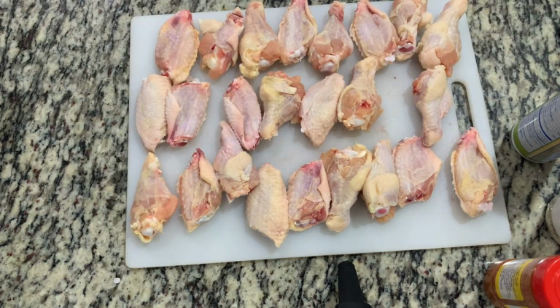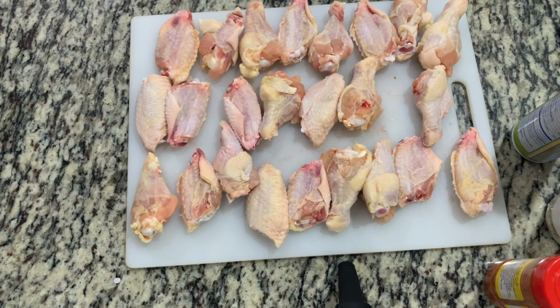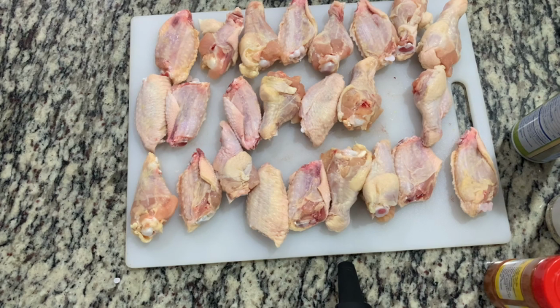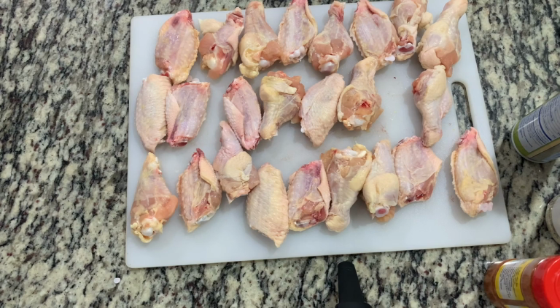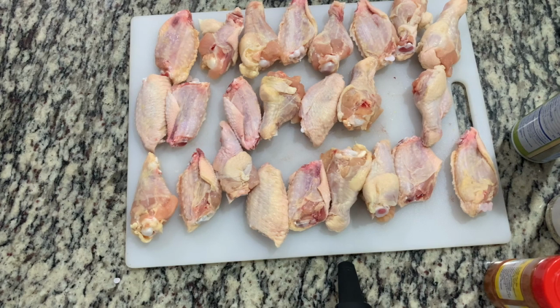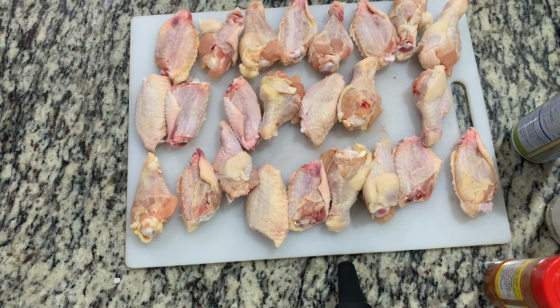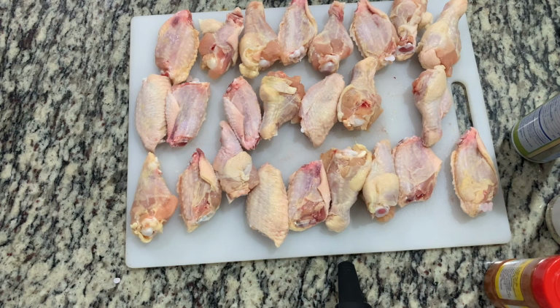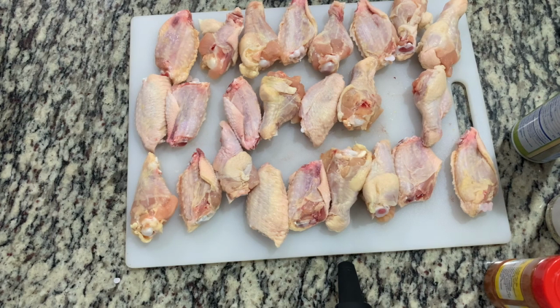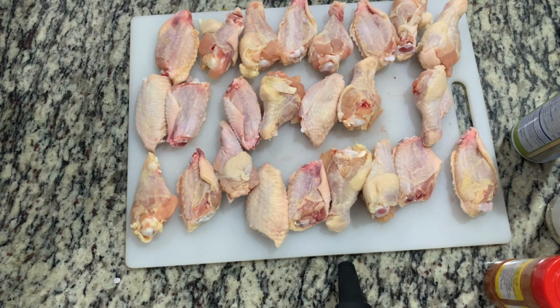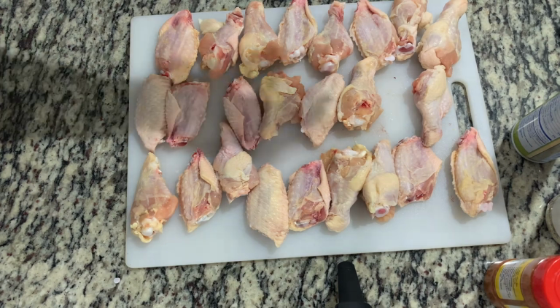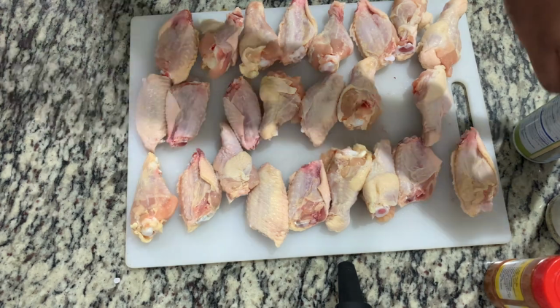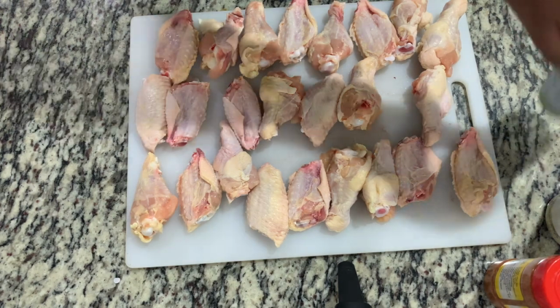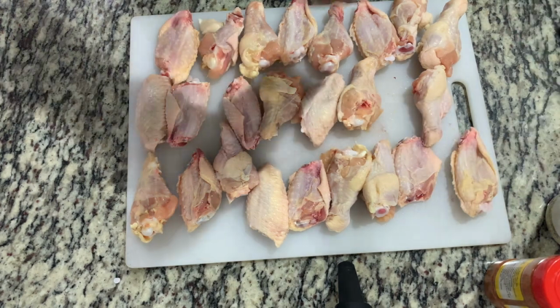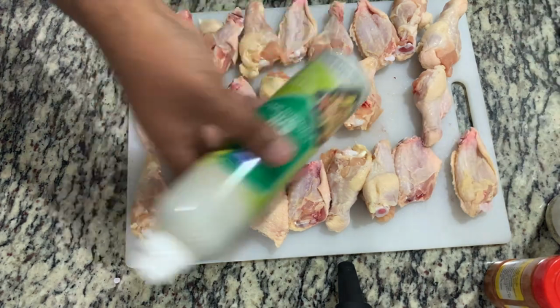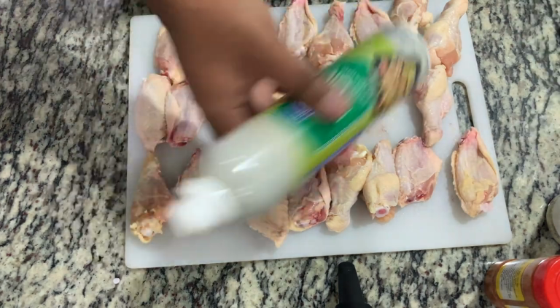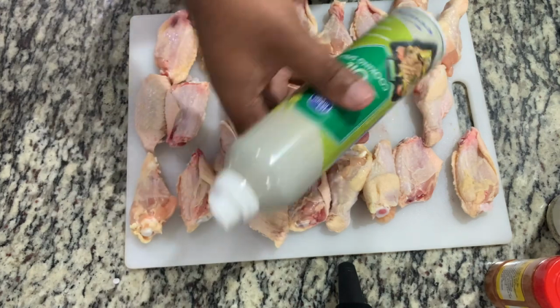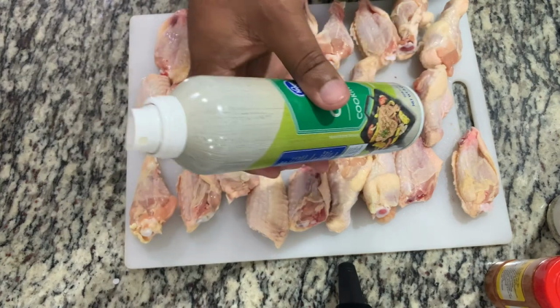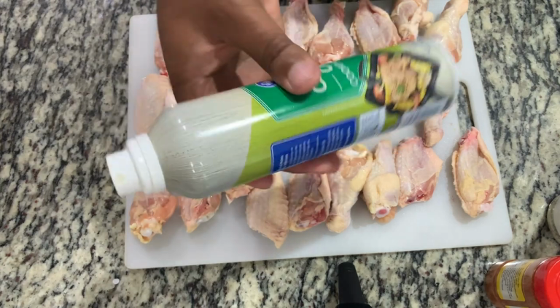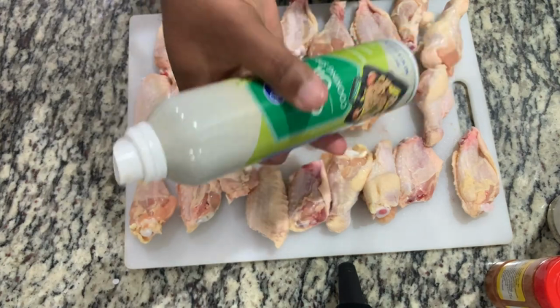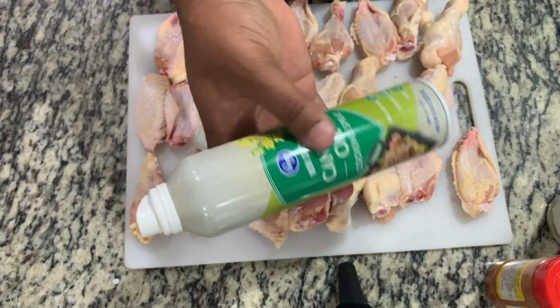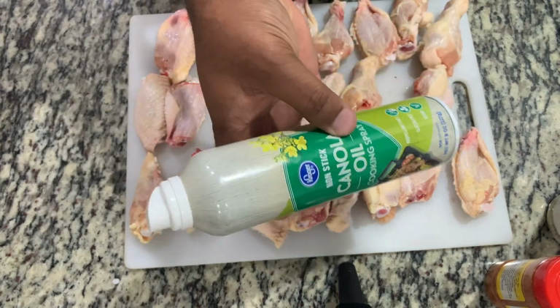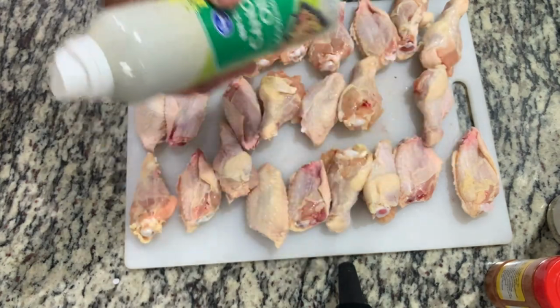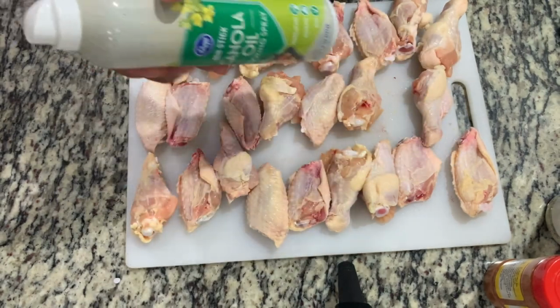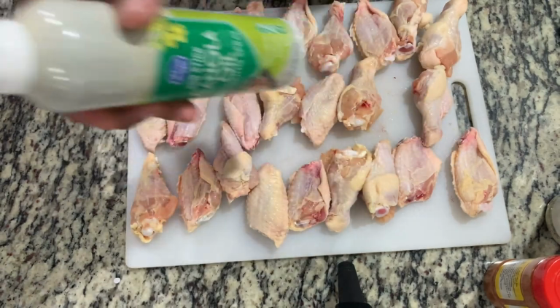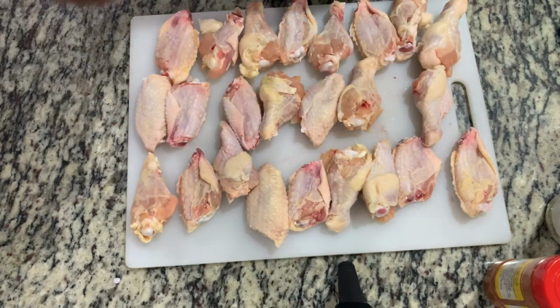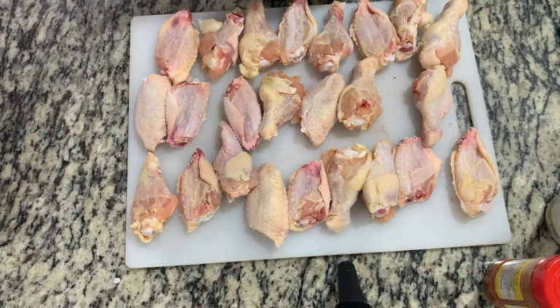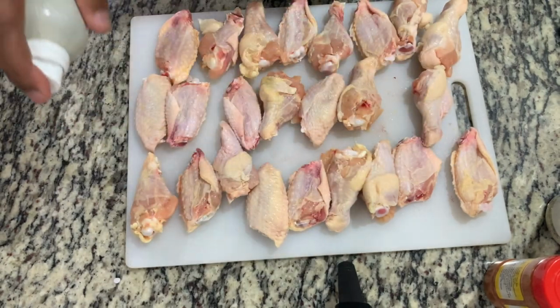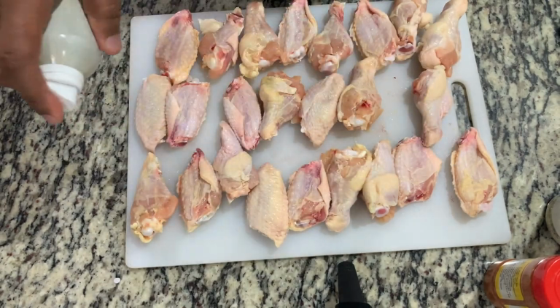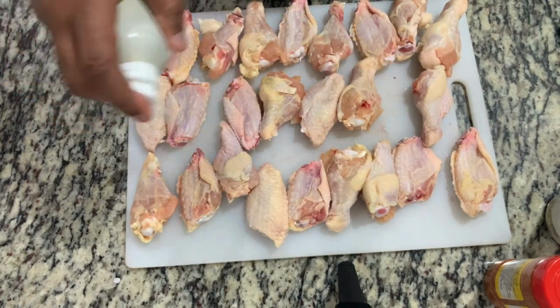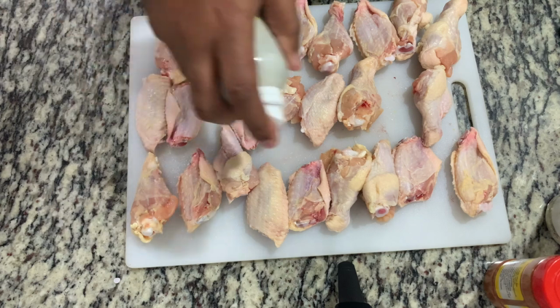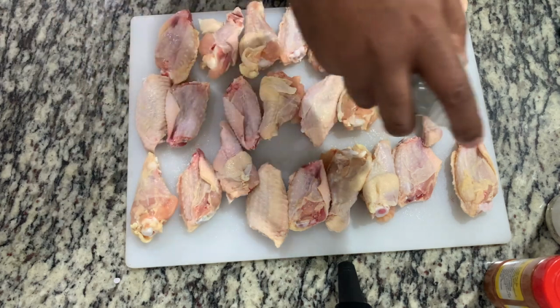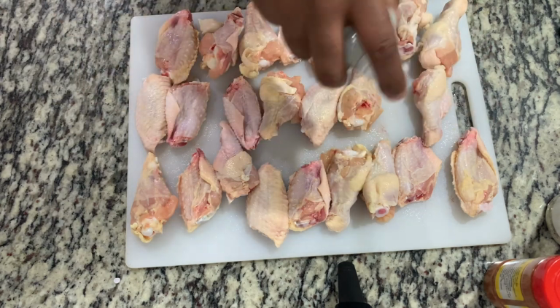We're going to use some type of spray oil. Today I'm going to use canola oil — you can use whatever you want: vegetable oil, avocado oil, olive oil, whatever. This should help the skin not get too rubbery through the cook.